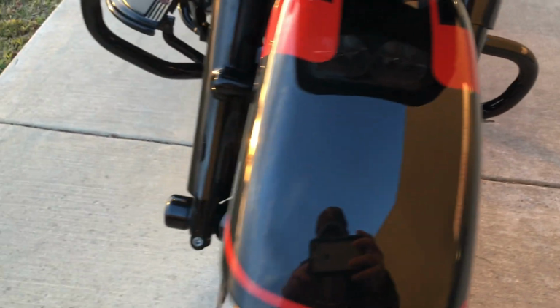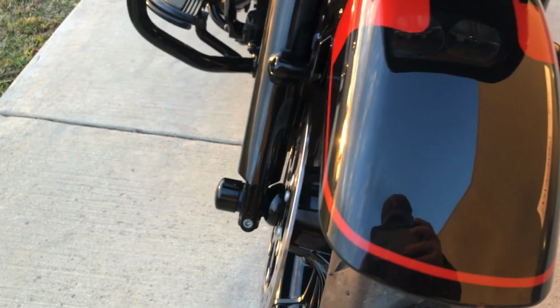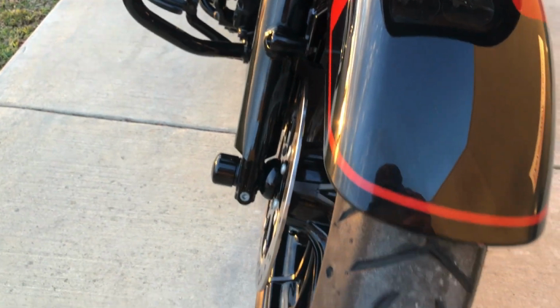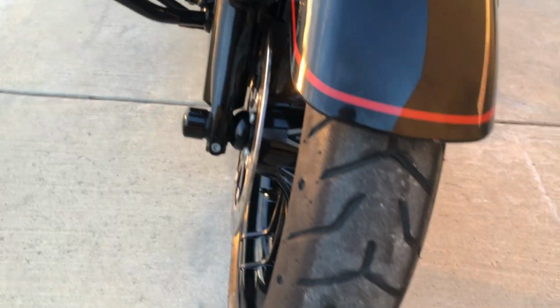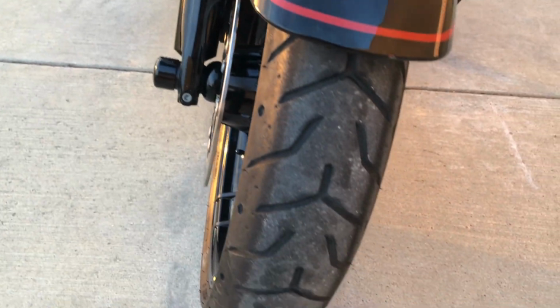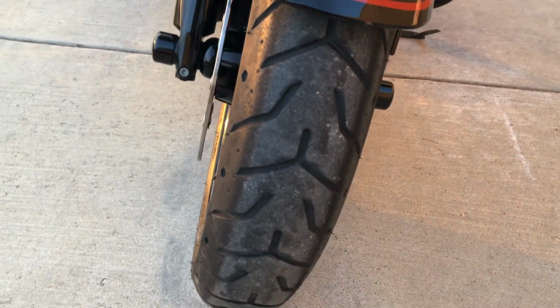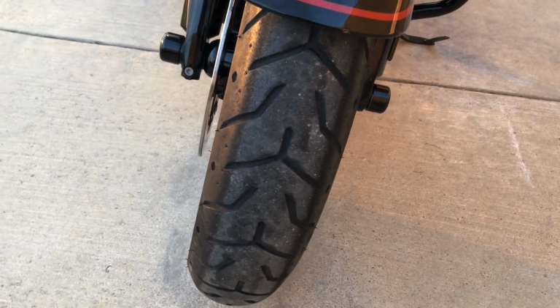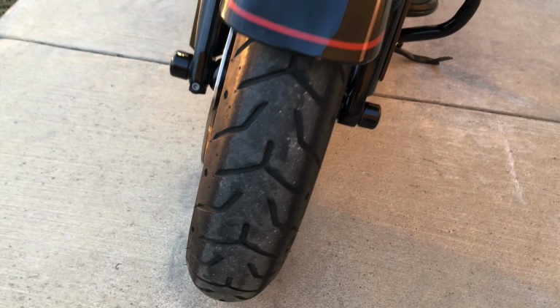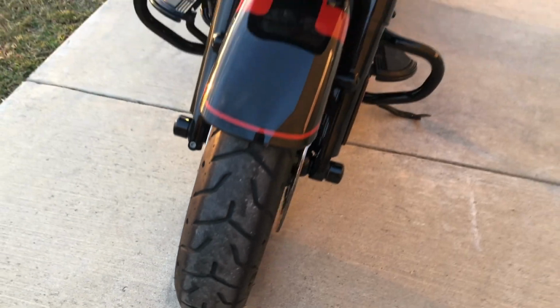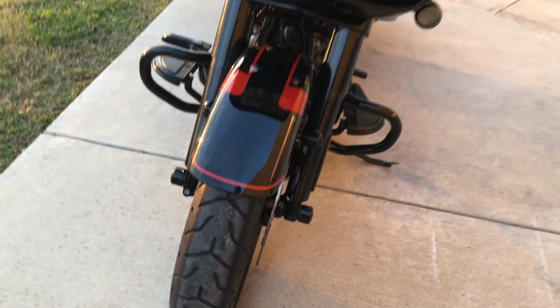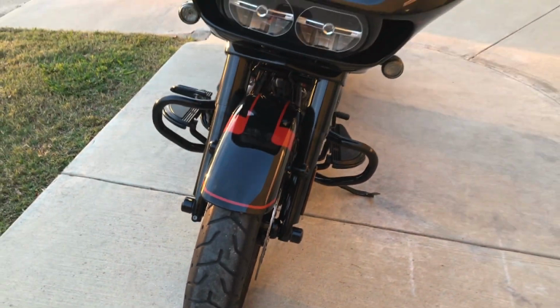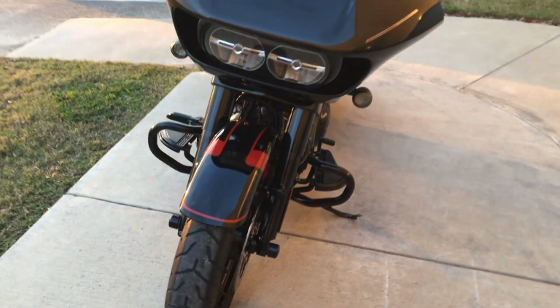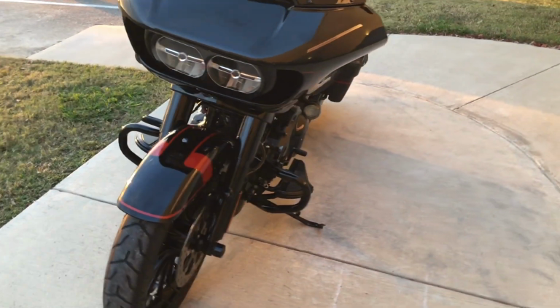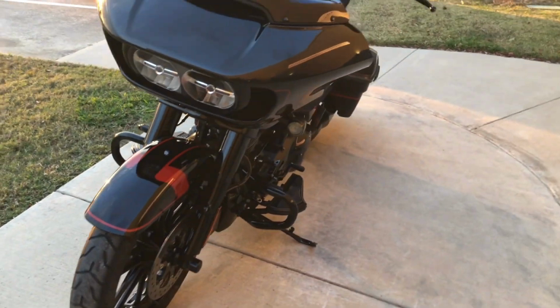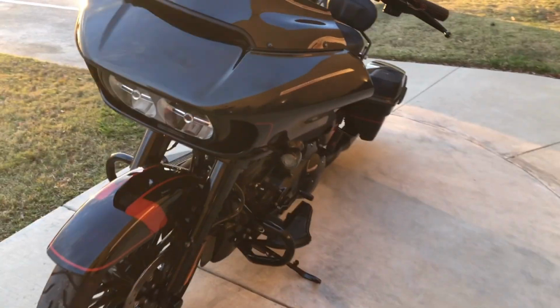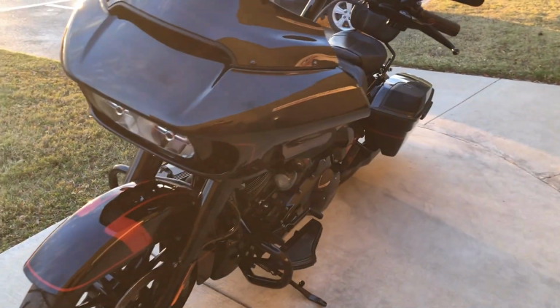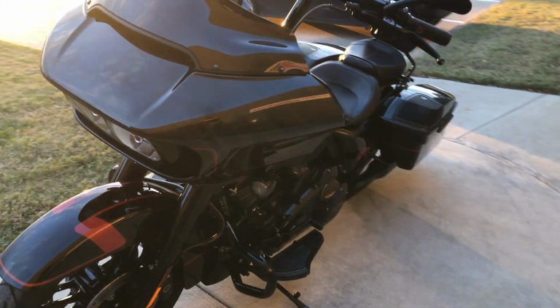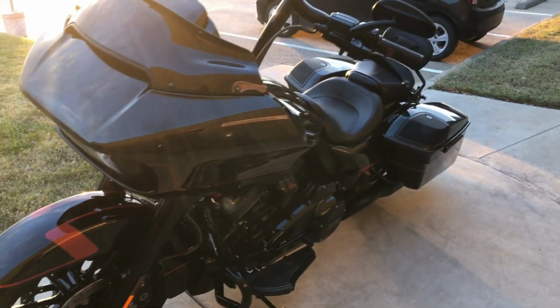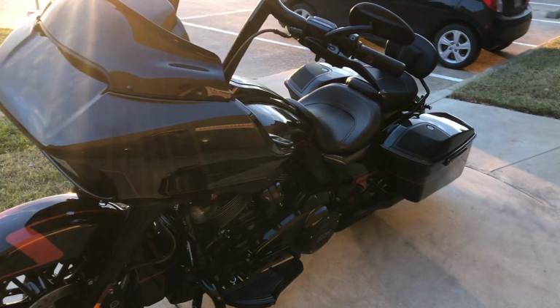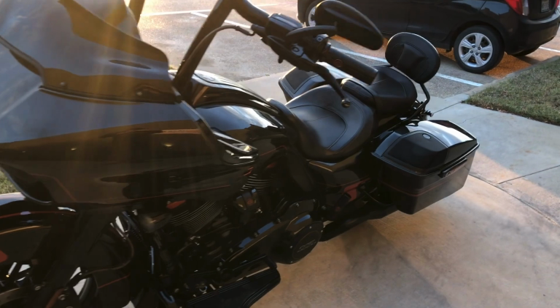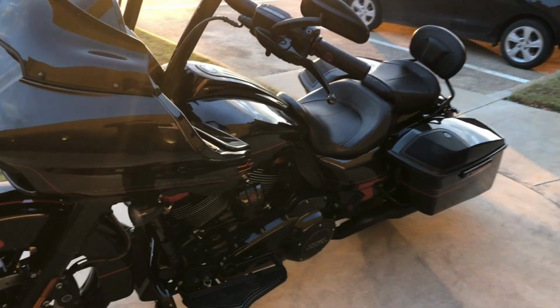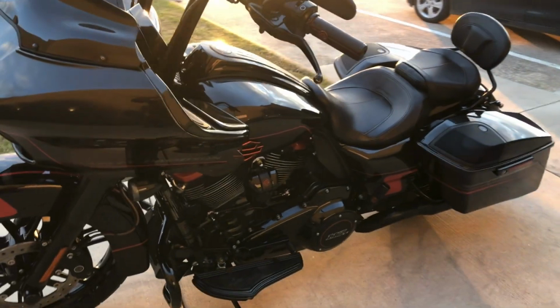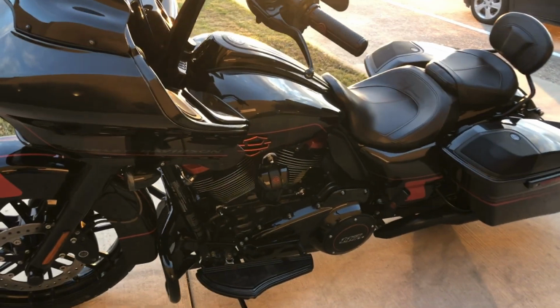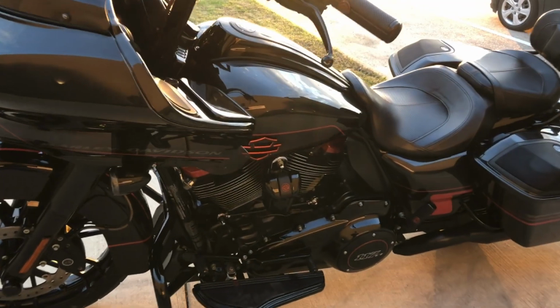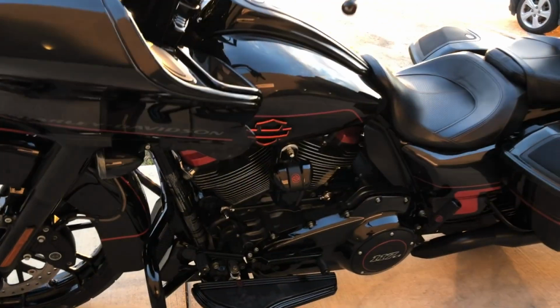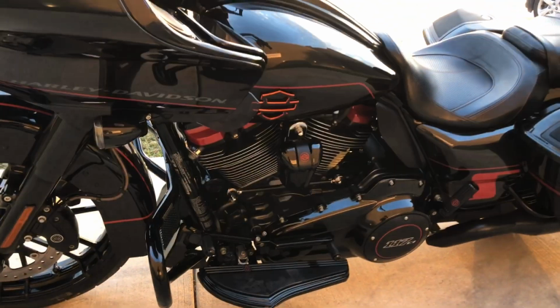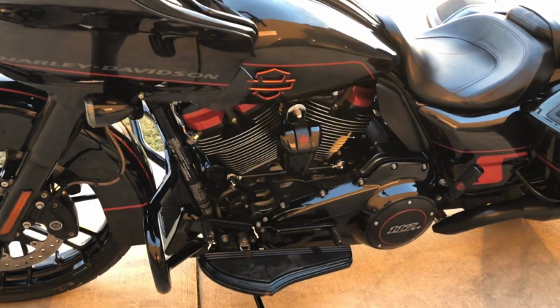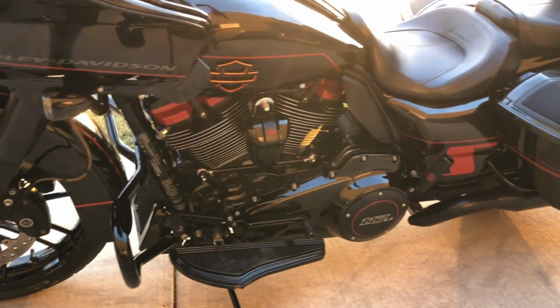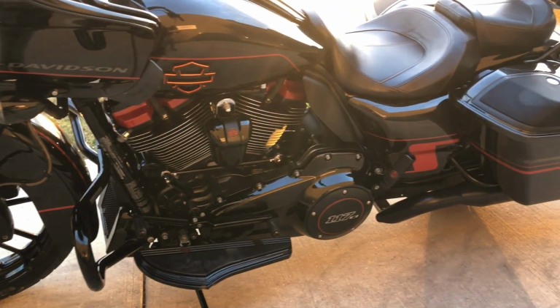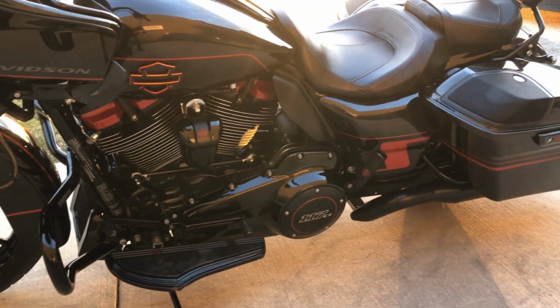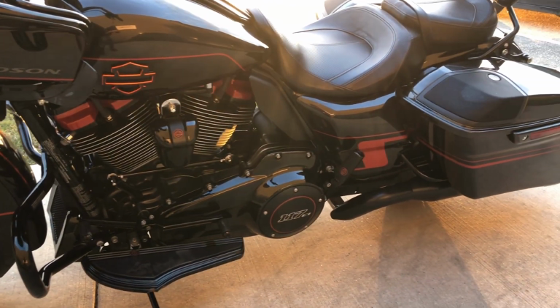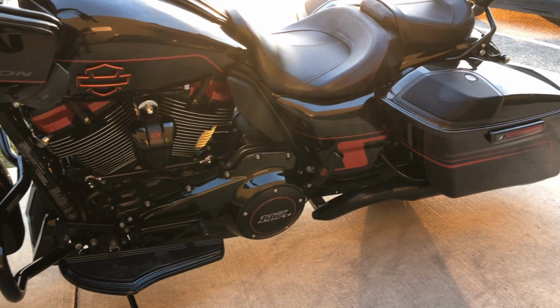Forks are in good condition. Good tread on the front tire. Got a heel-toe shifter on it. You've also got the four-point docking hardware and heat shields.